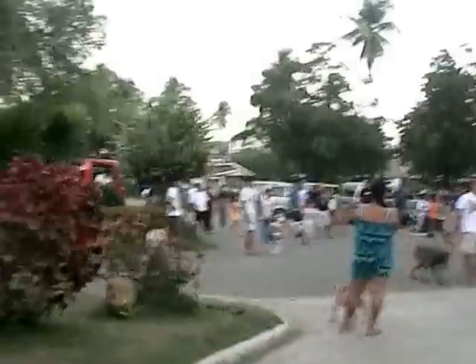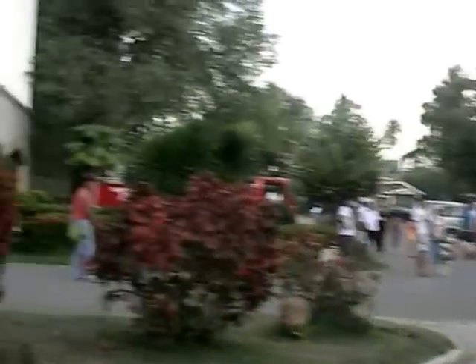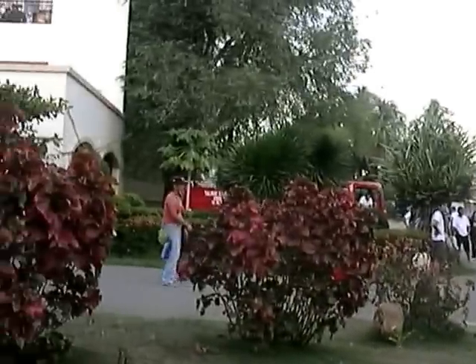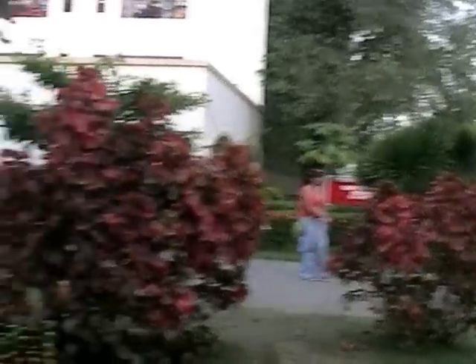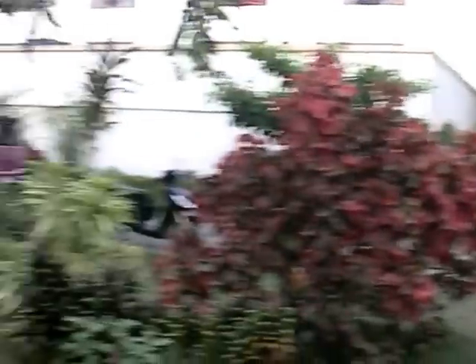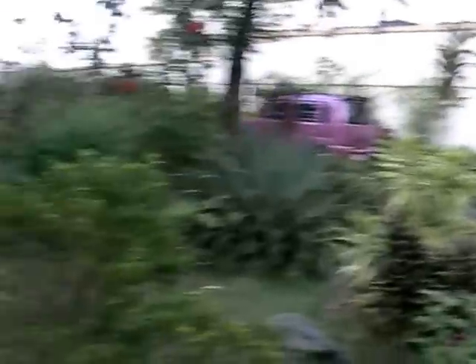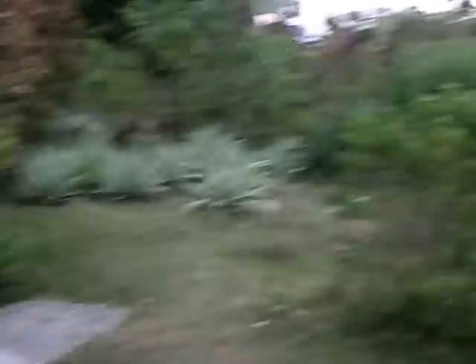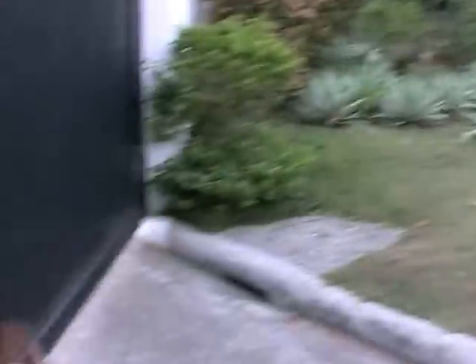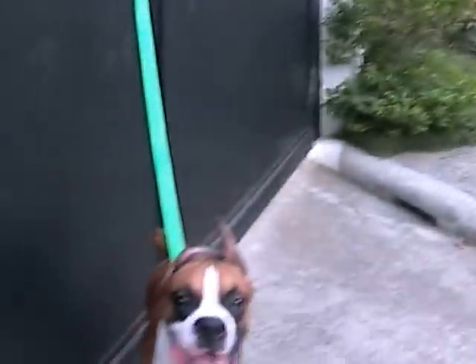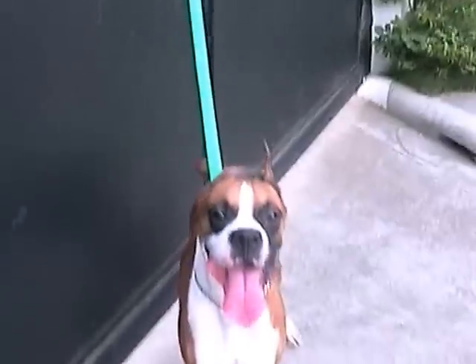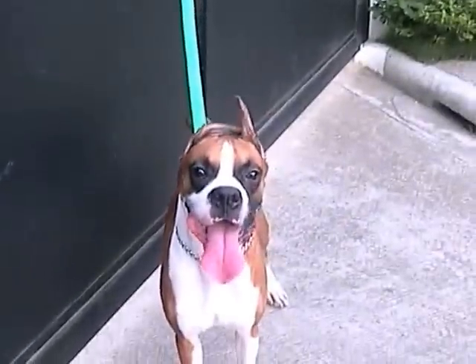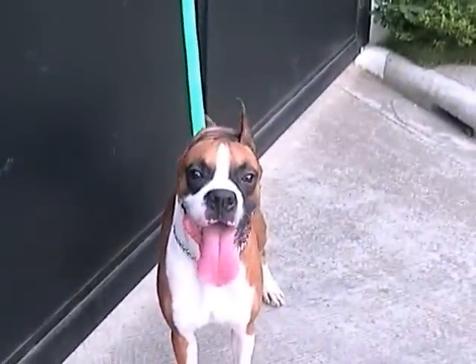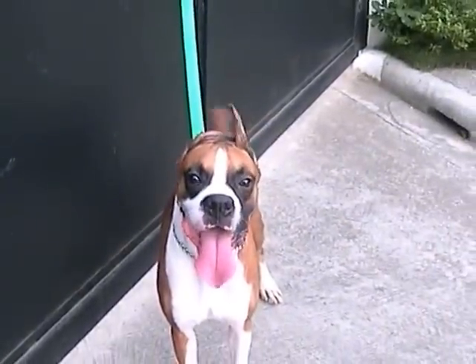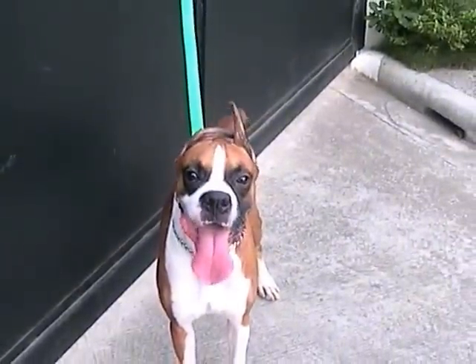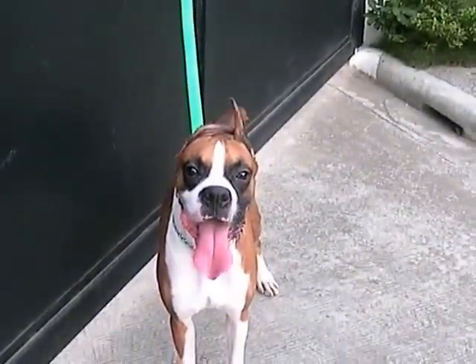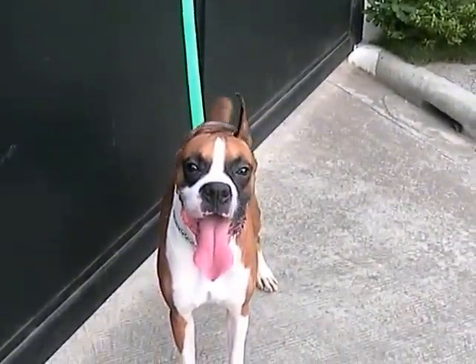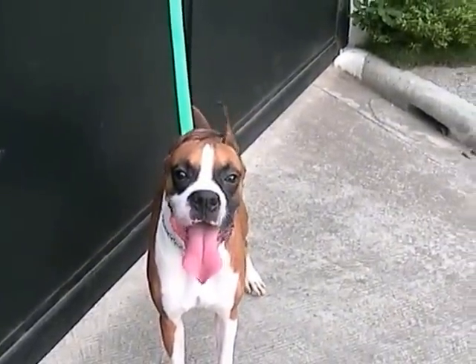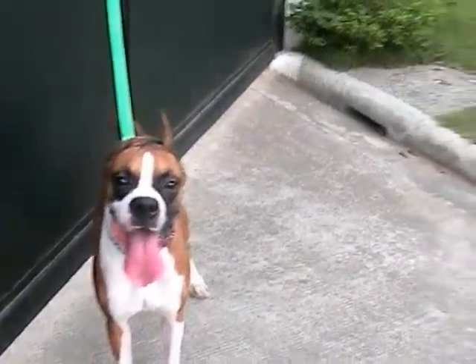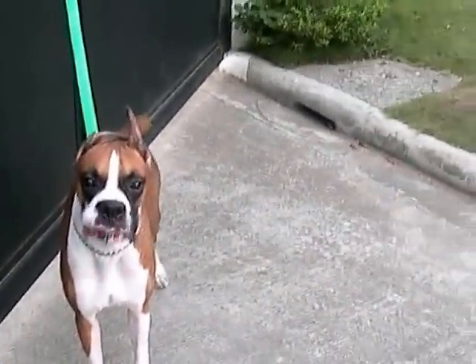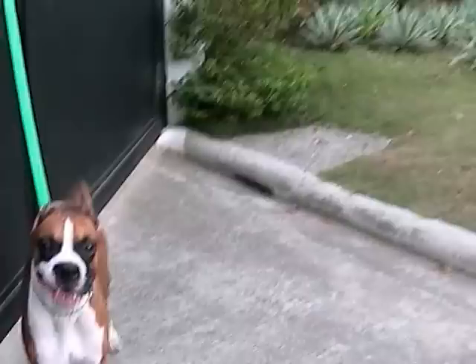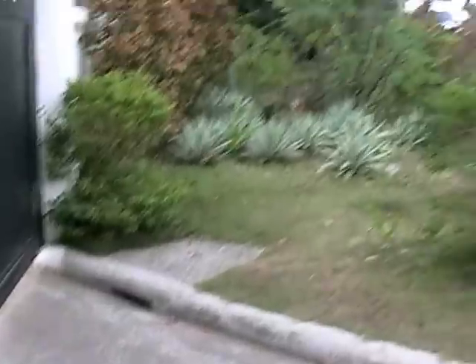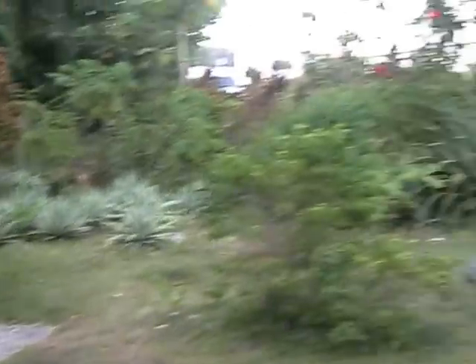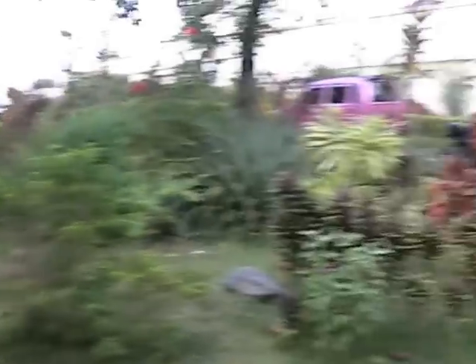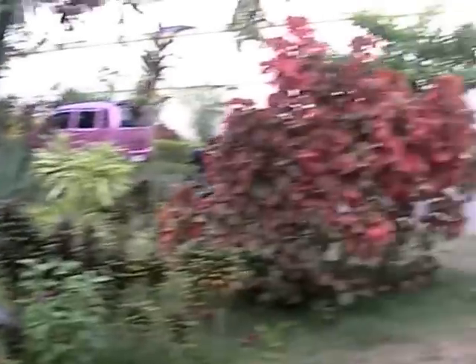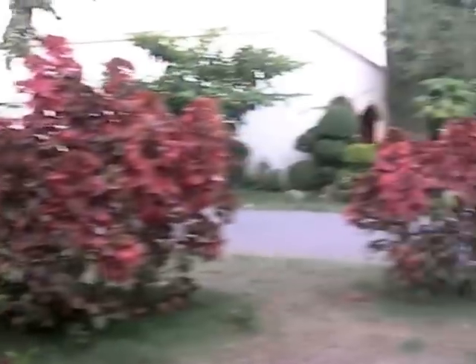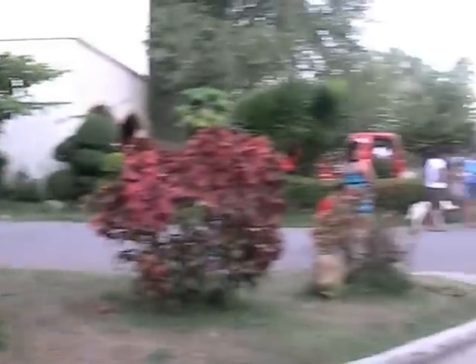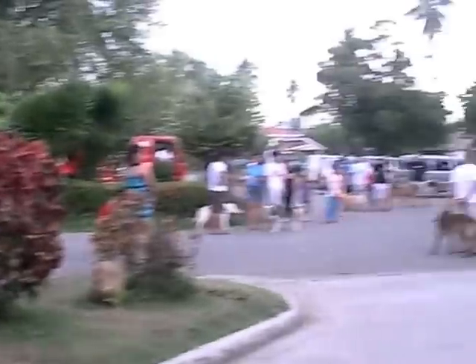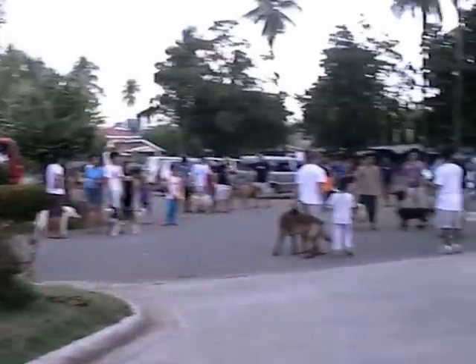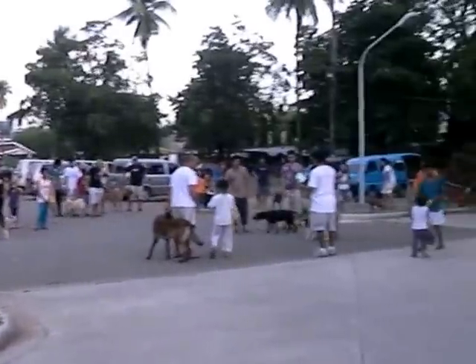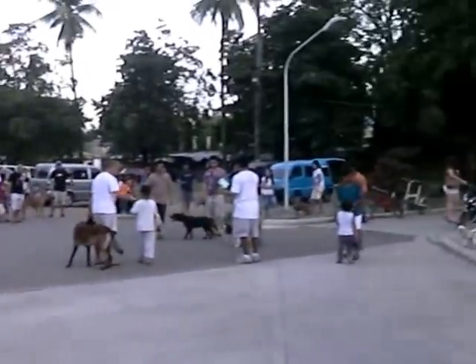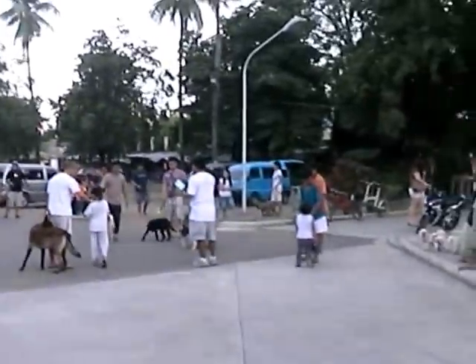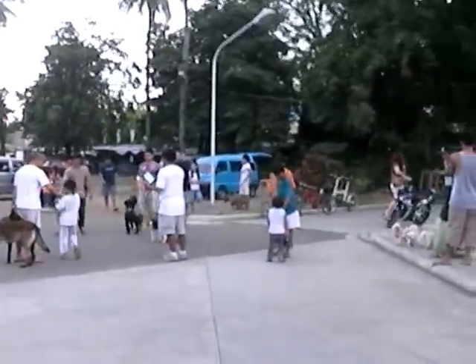We have a Nakita, we have a Beagle, and we have a Labrador. Okay, so imaginarily, ako puno kayong judge, okay? And these dogs are of the same category, okay?